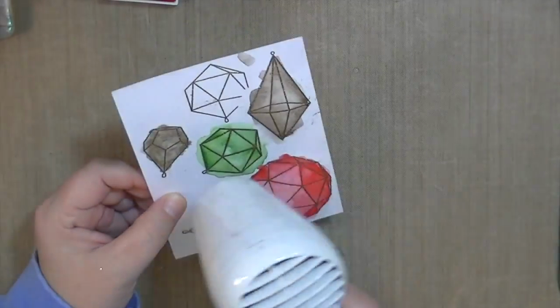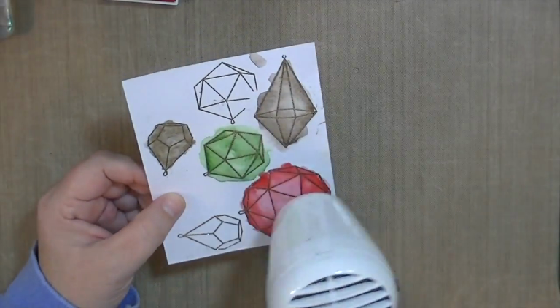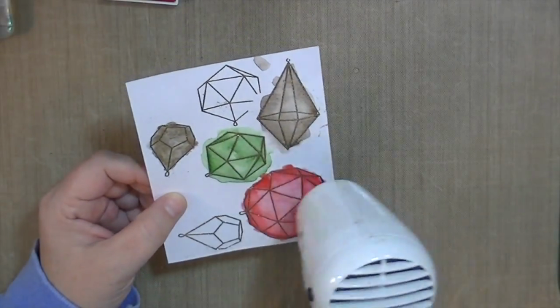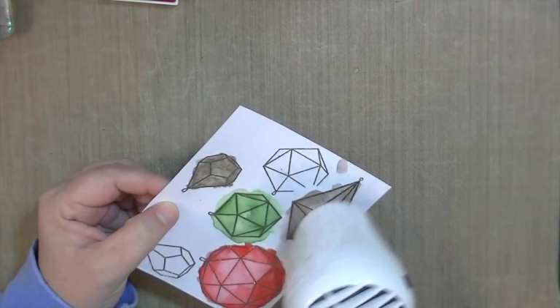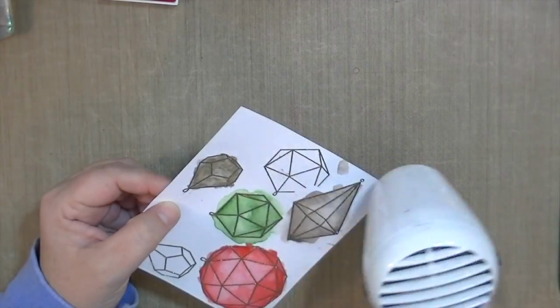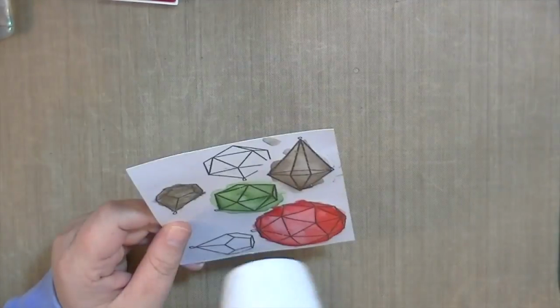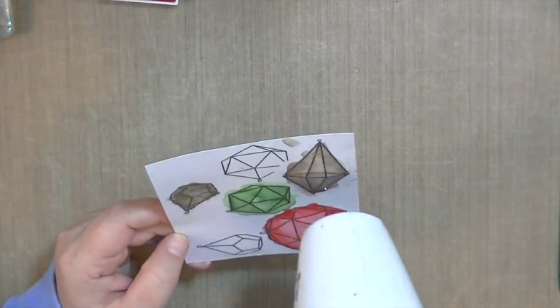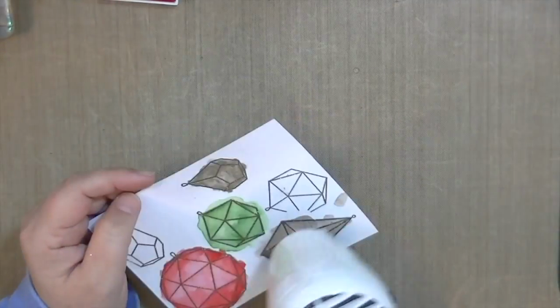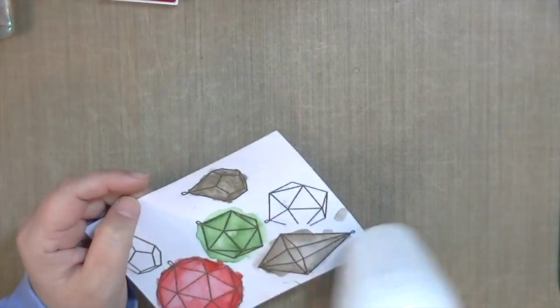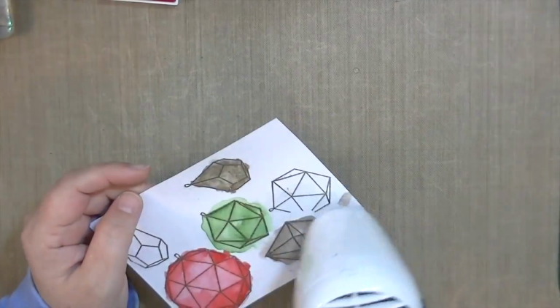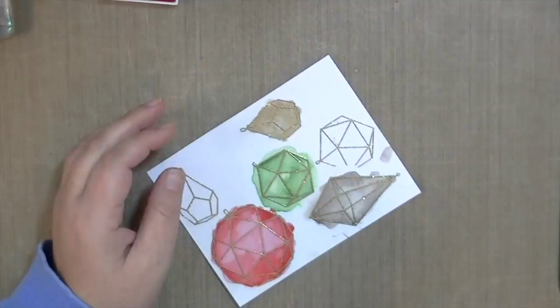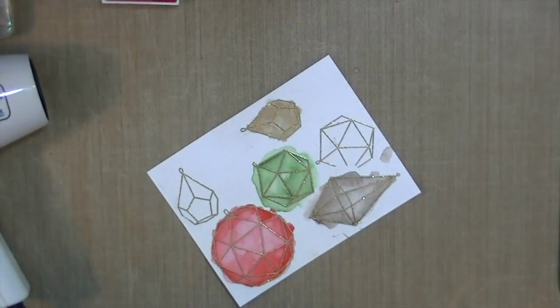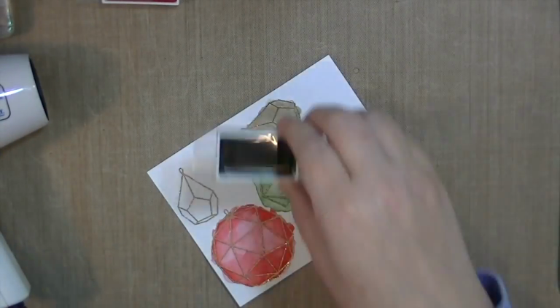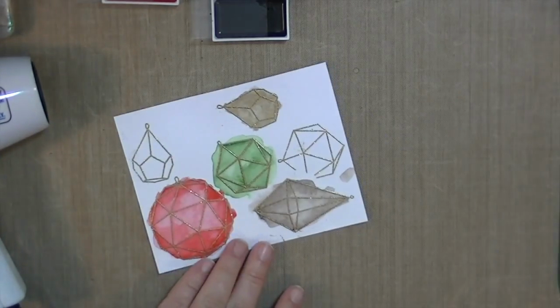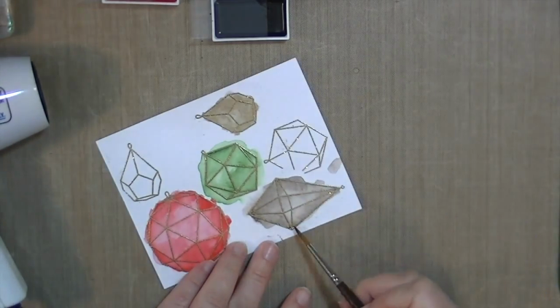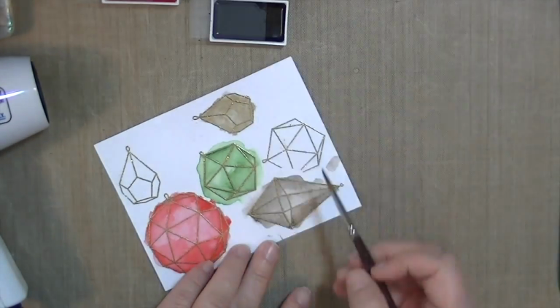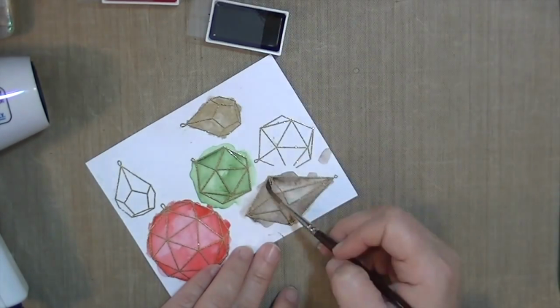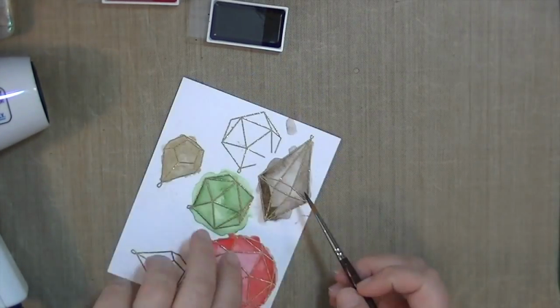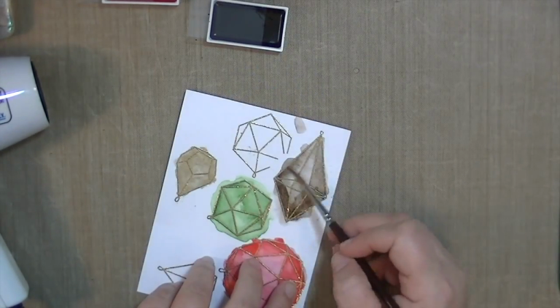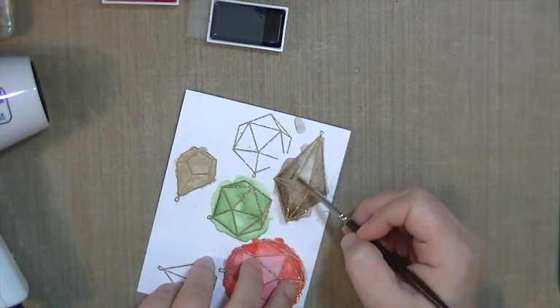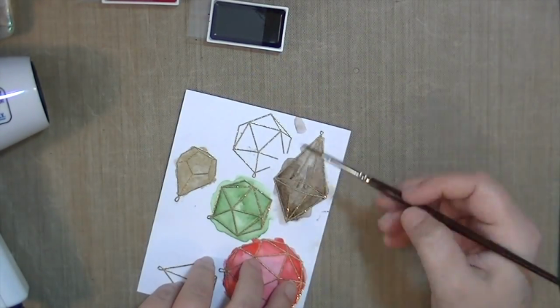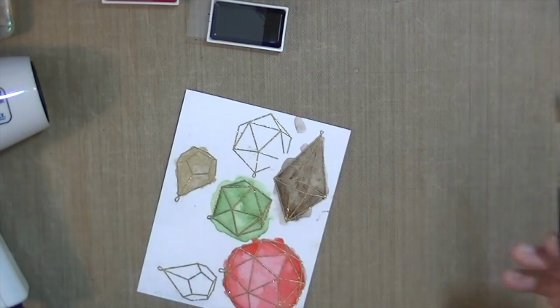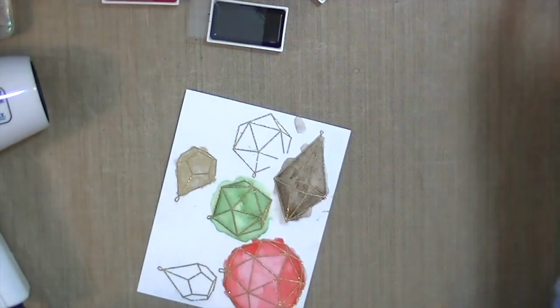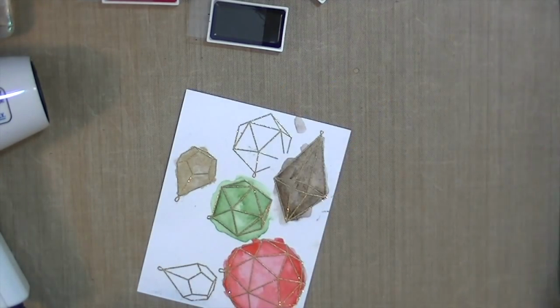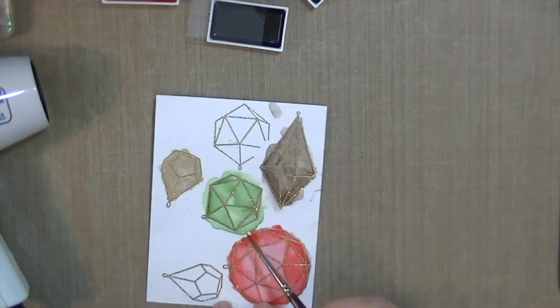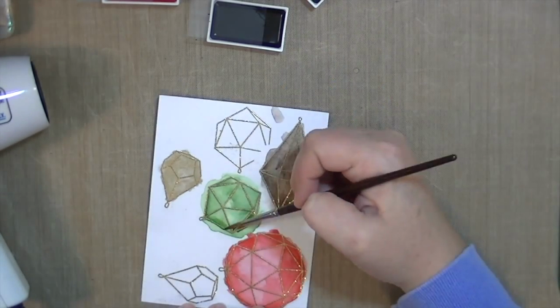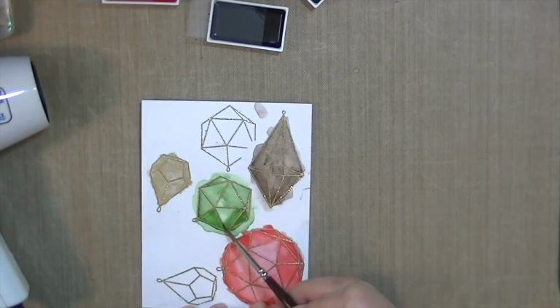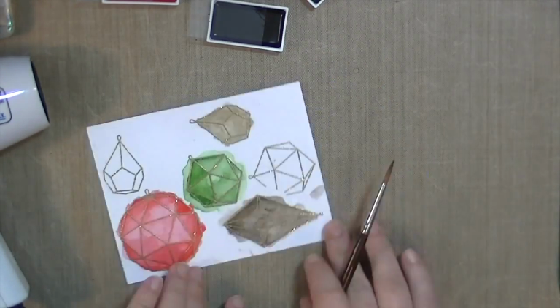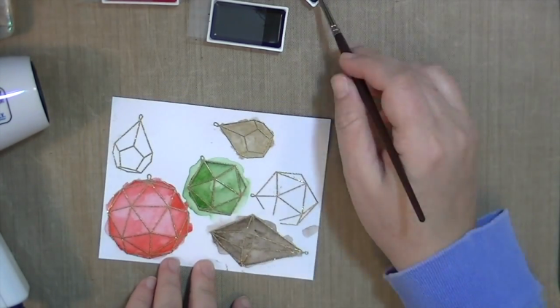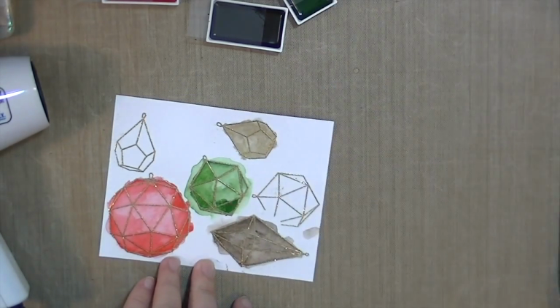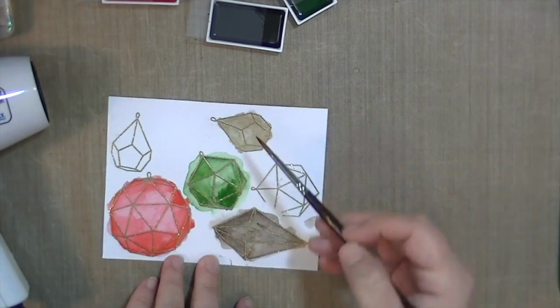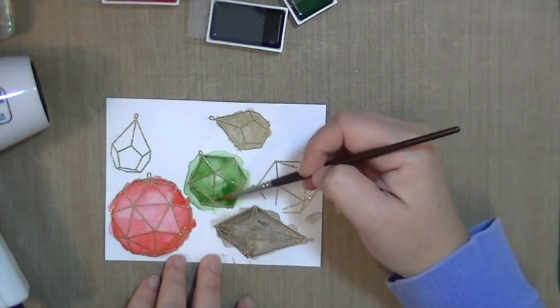I'm just starting with my heat gun really quickly, and you want to be careful doing this because you did emboss, so you don't want to make that embossing get too soft — because then if you touch it, it will make a mess. So you have to be a little bit careful with that.